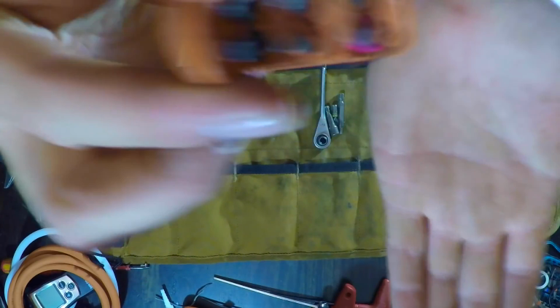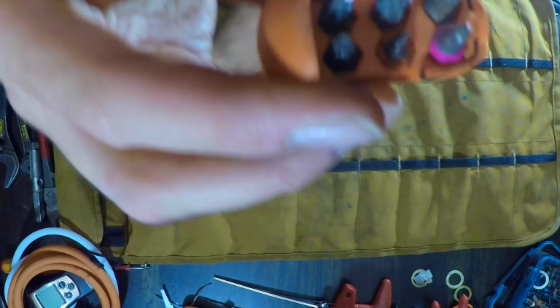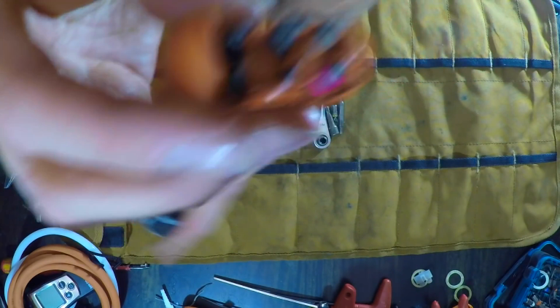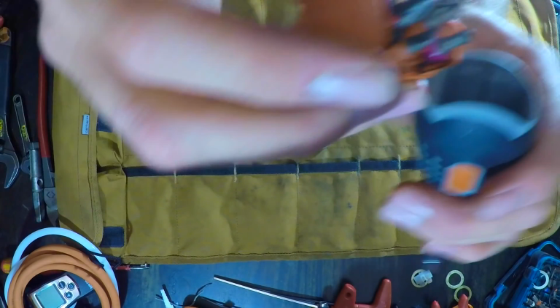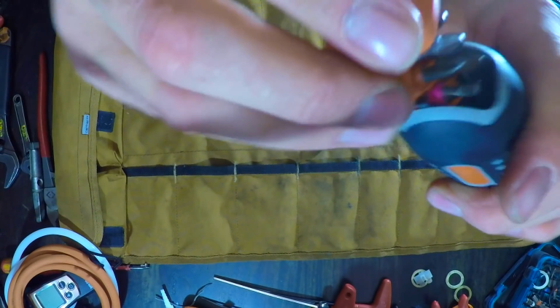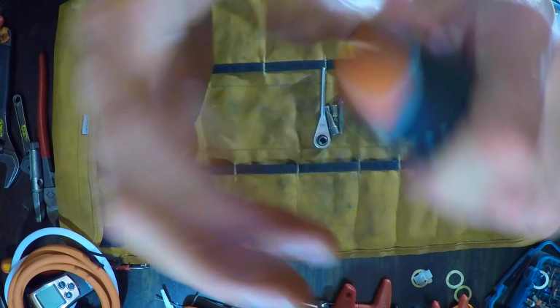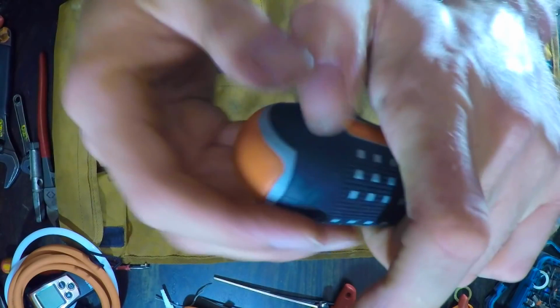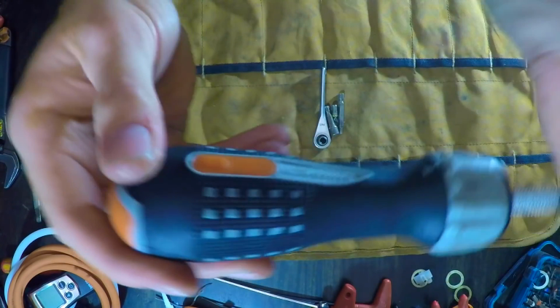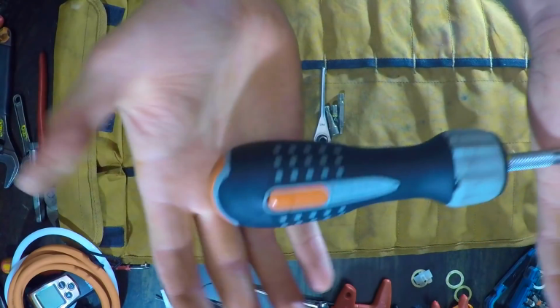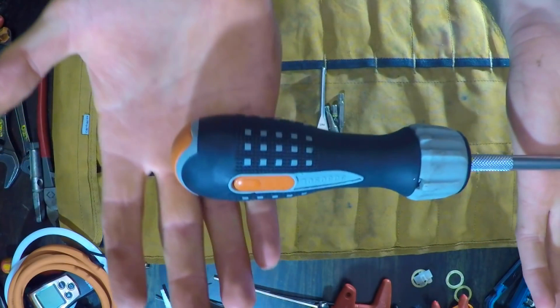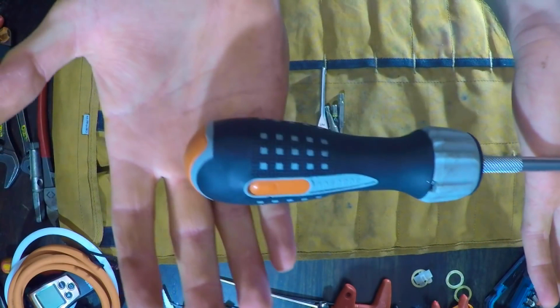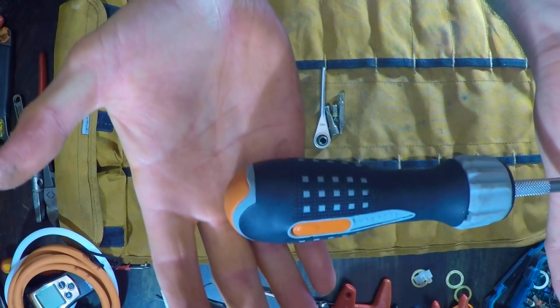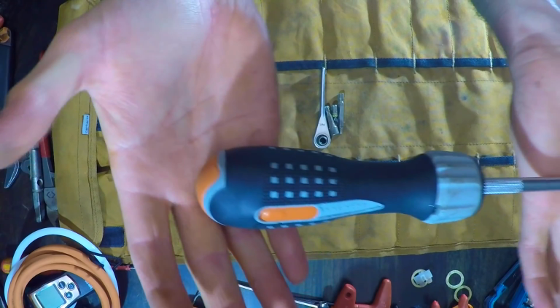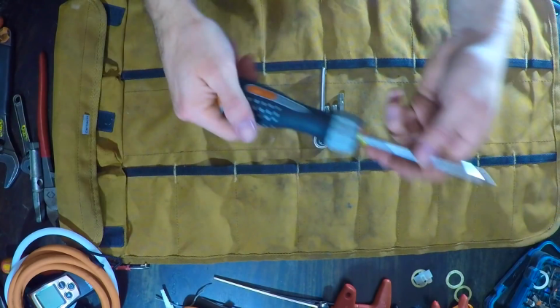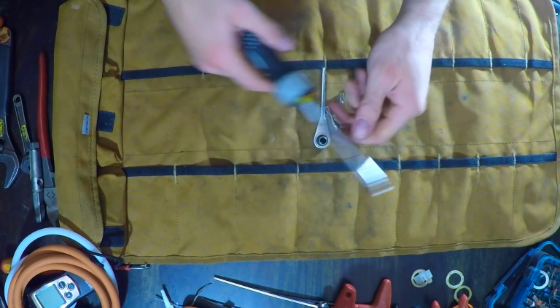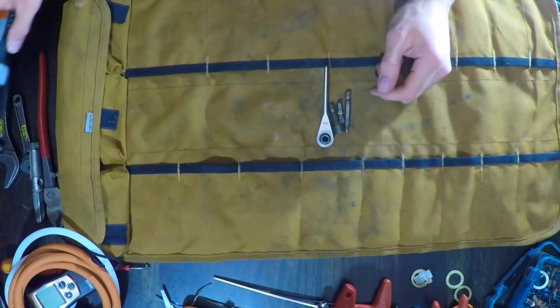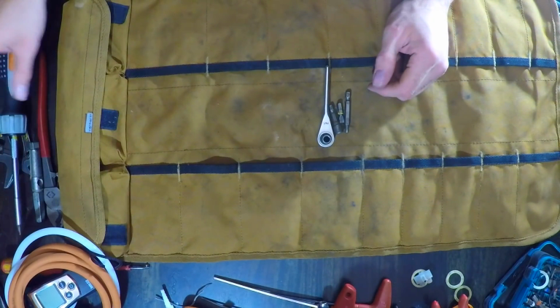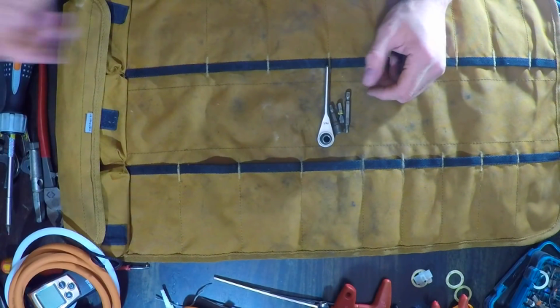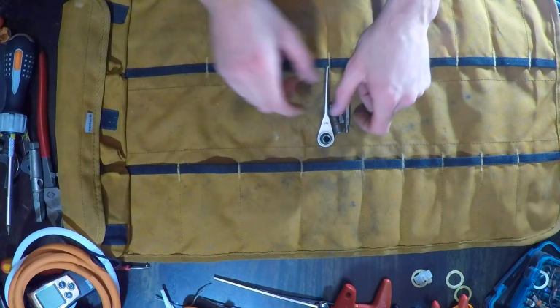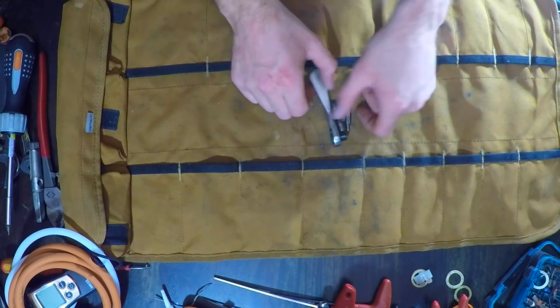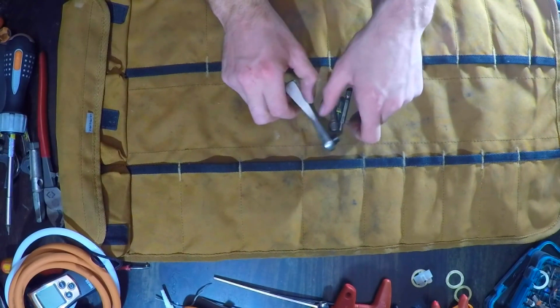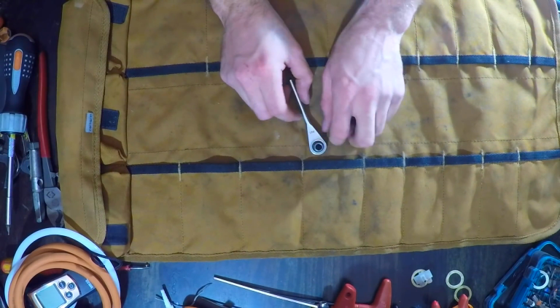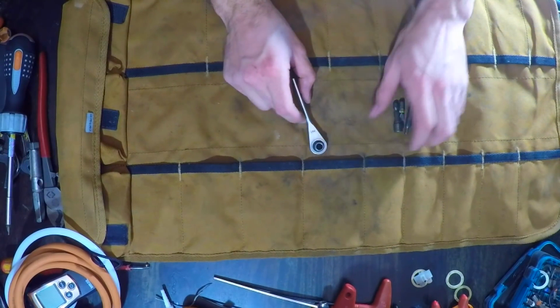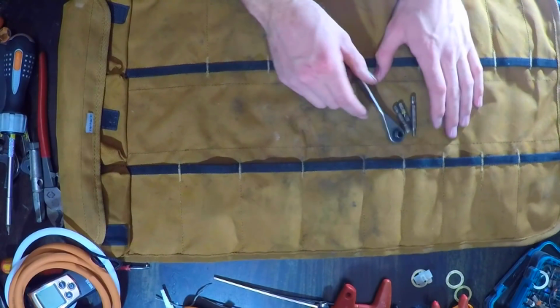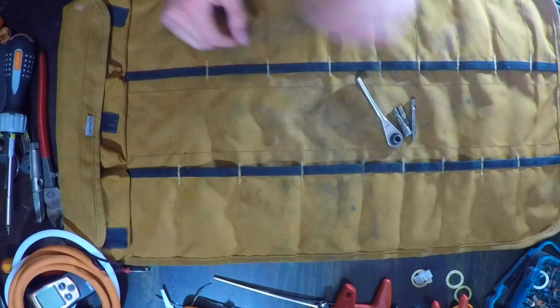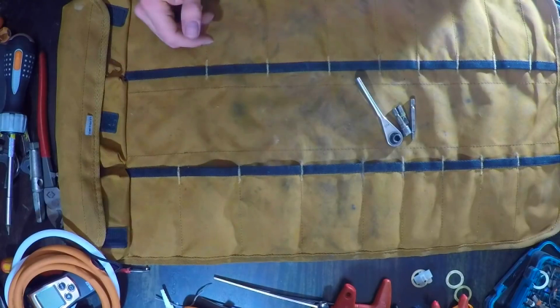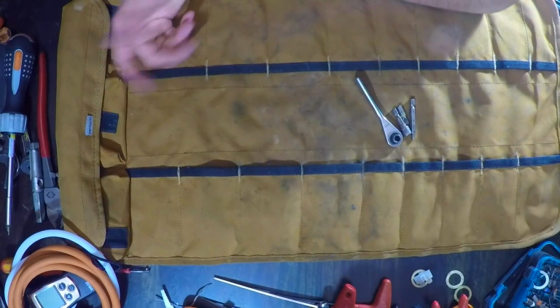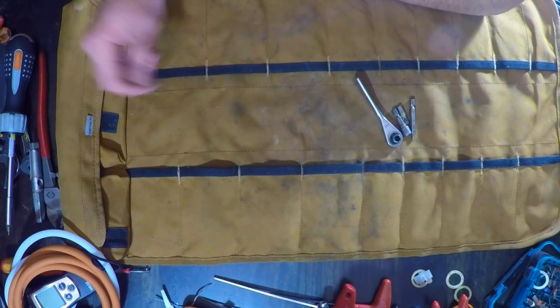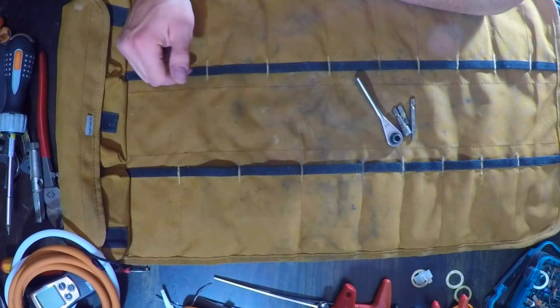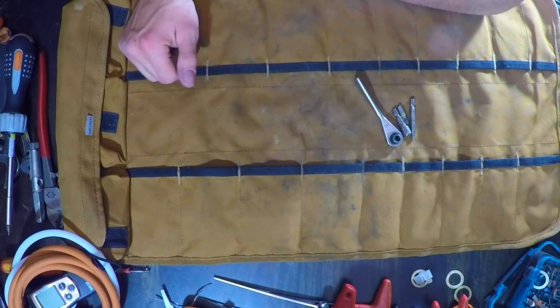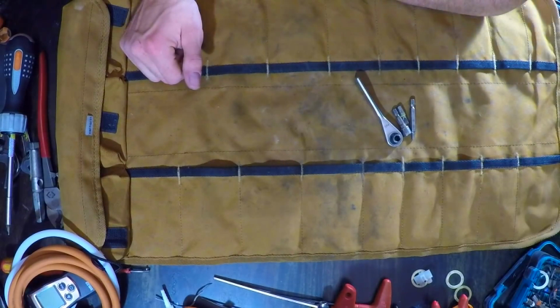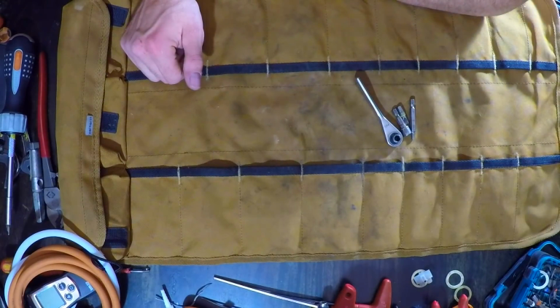This screwdriver is just set up — there's no point in having five Phillips screwdrivers. You just need a couple, and only because you'll probably drop one one day.